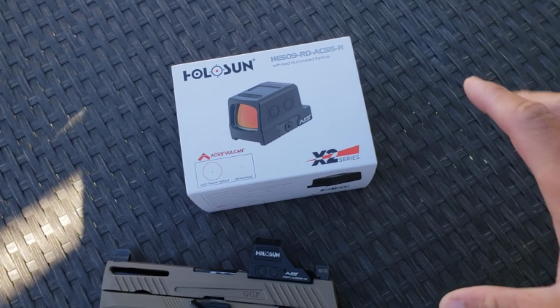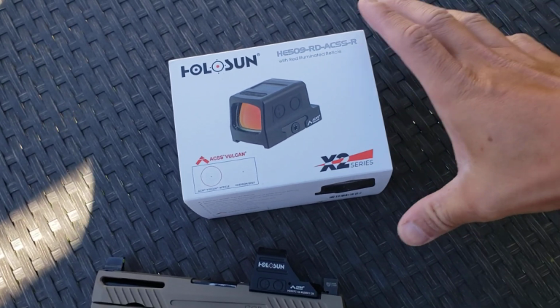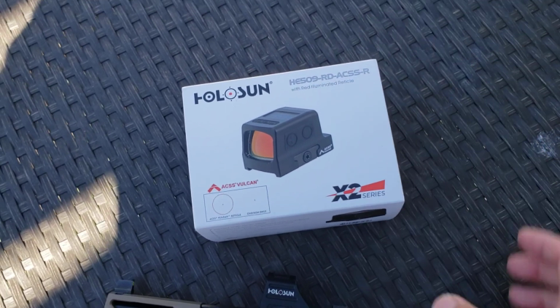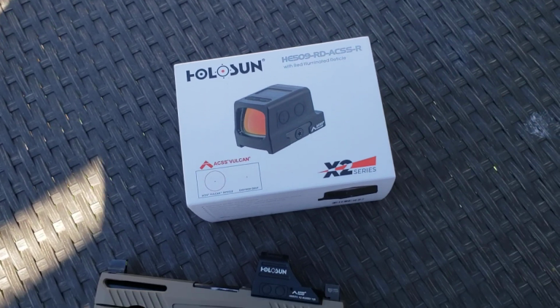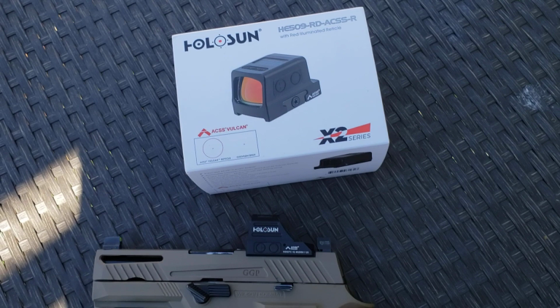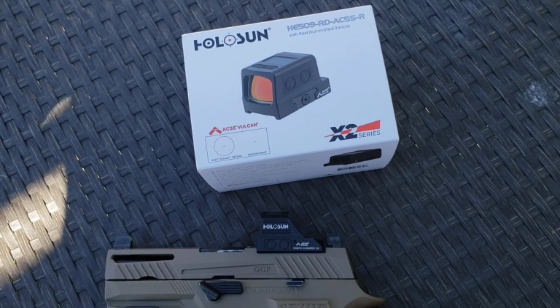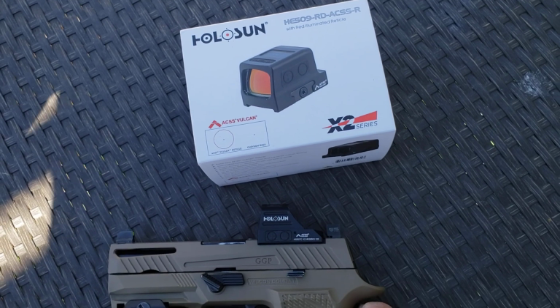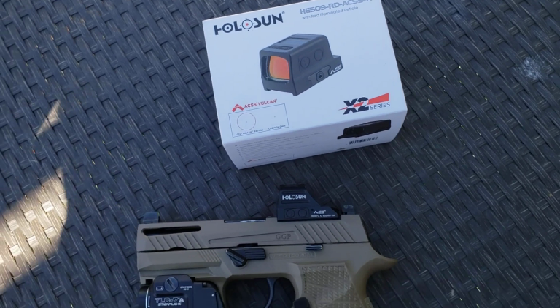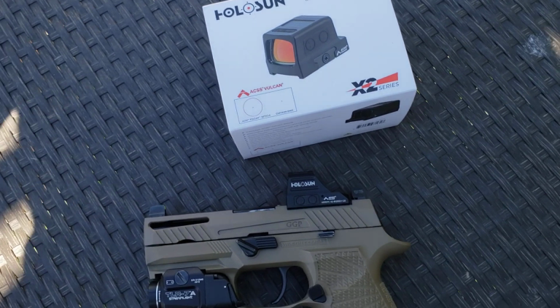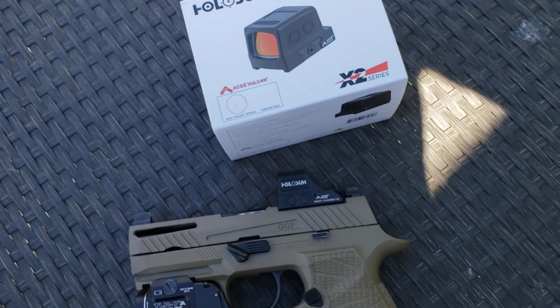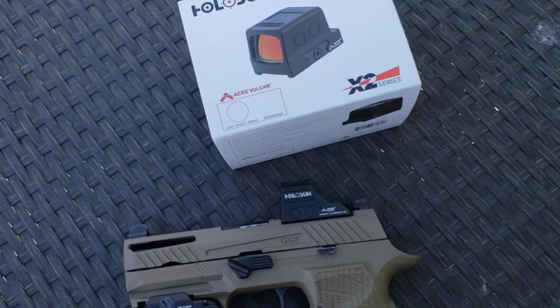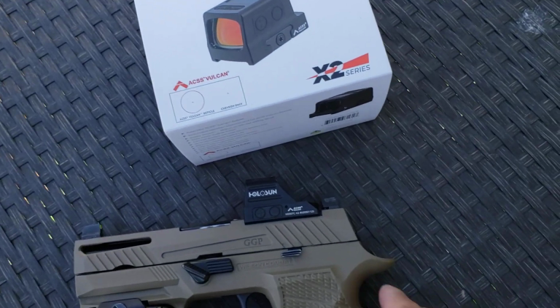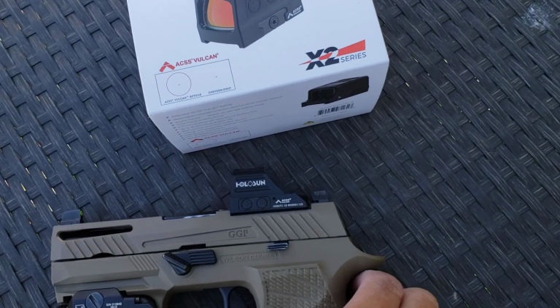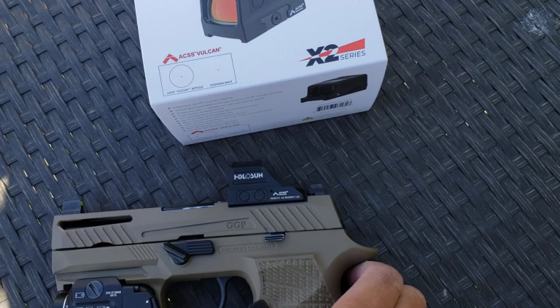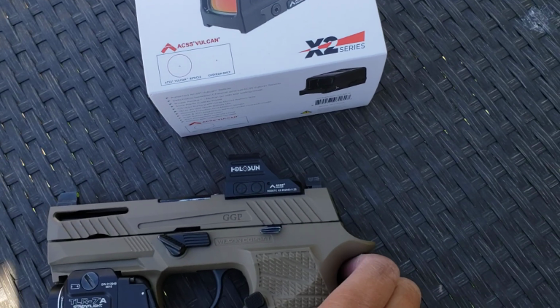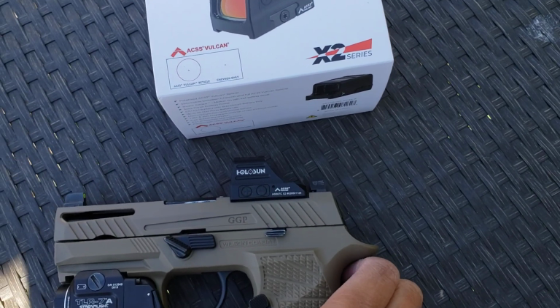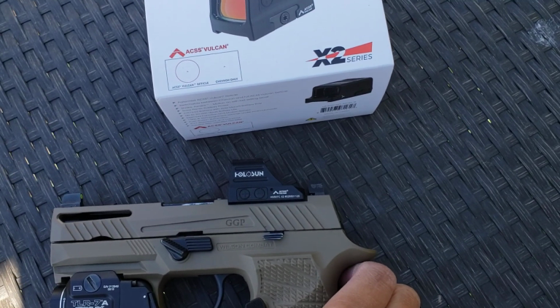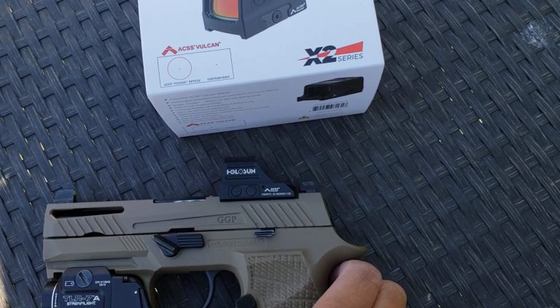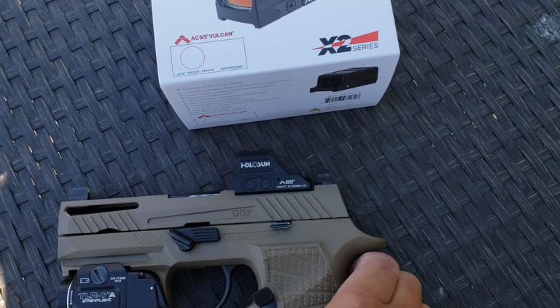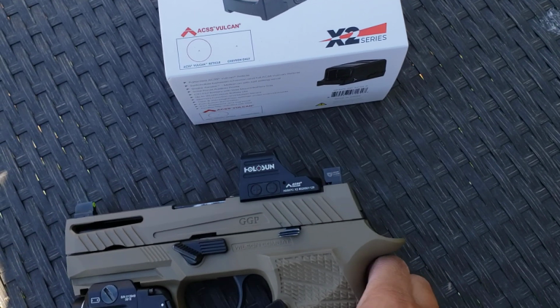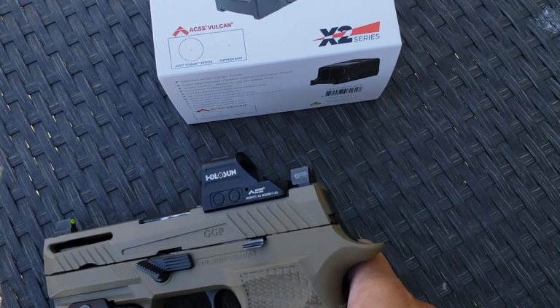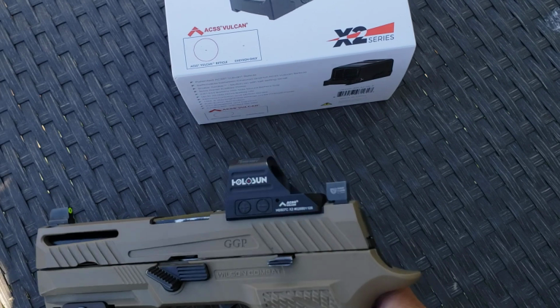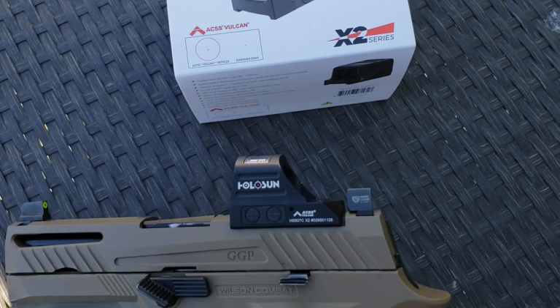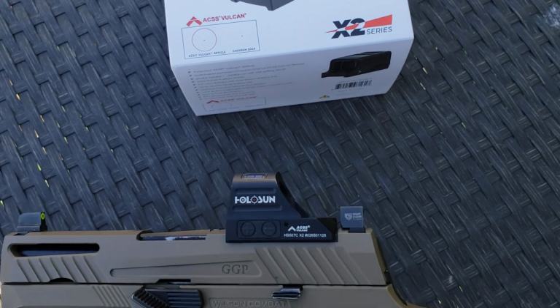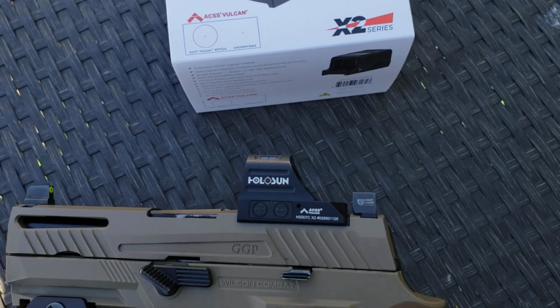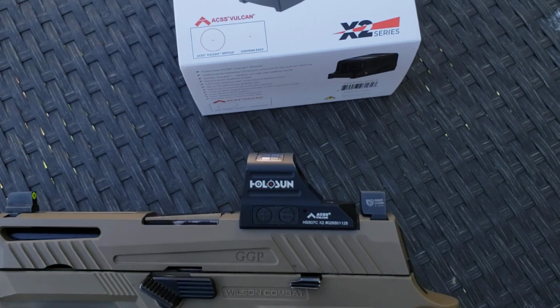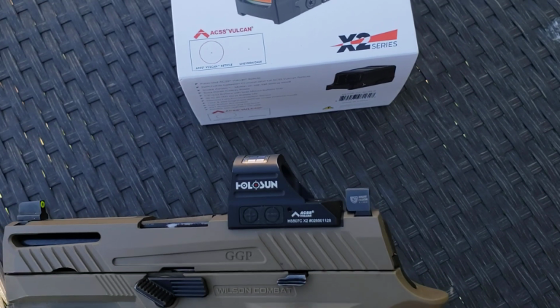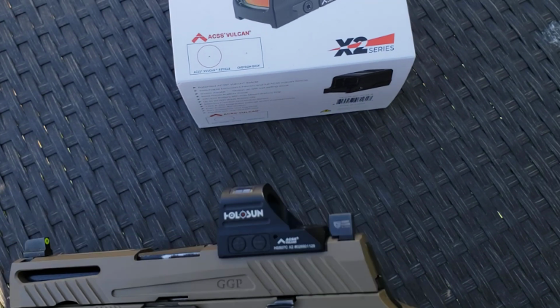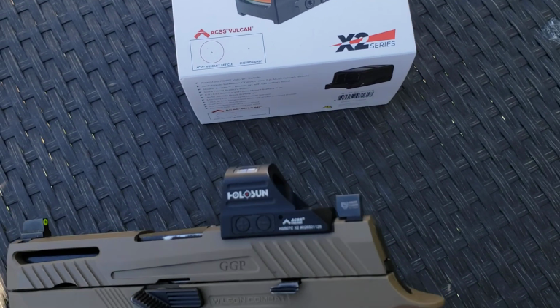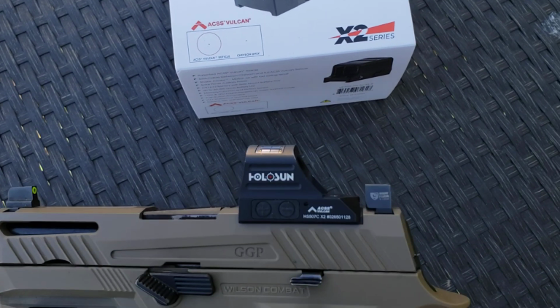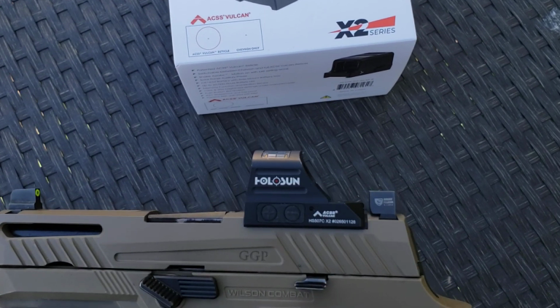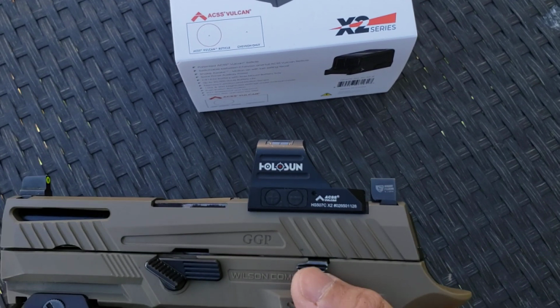If you're familiar with Primary Arms, they have the ACSS reticle, and they introduced the ACSS Vulcan — I think last year, or the year before.